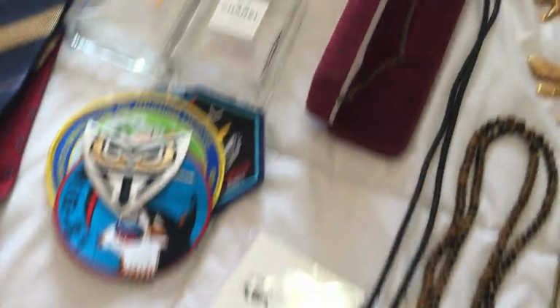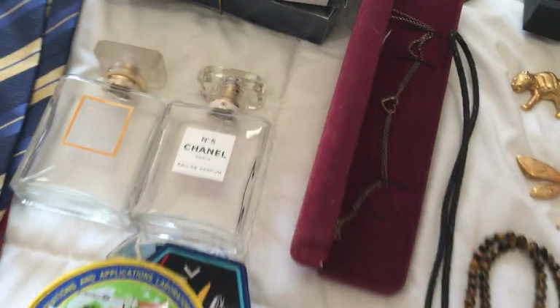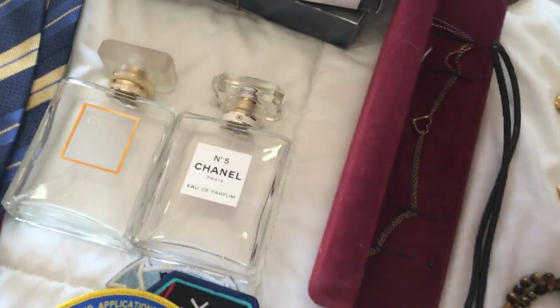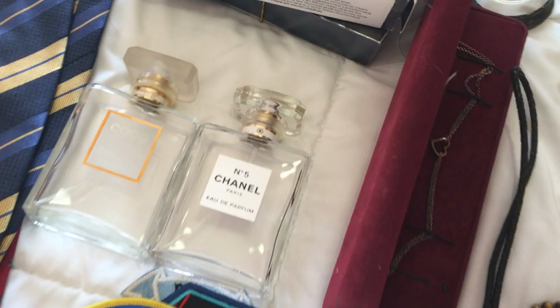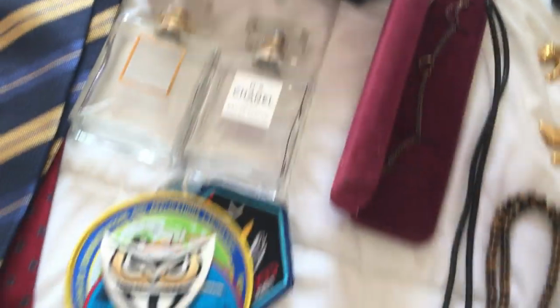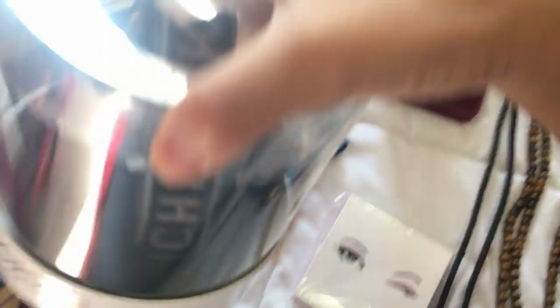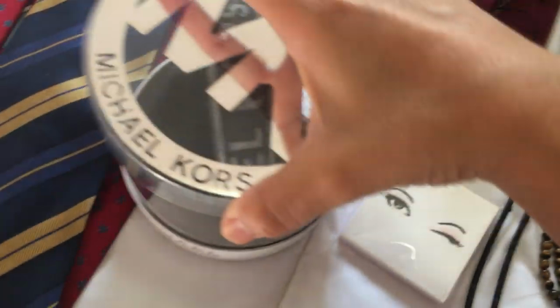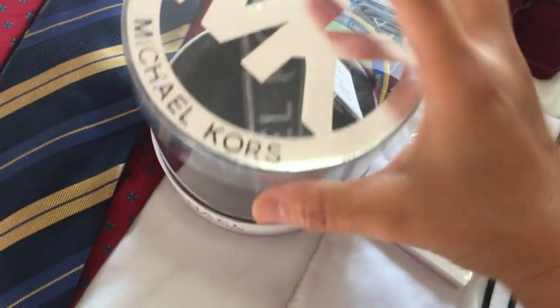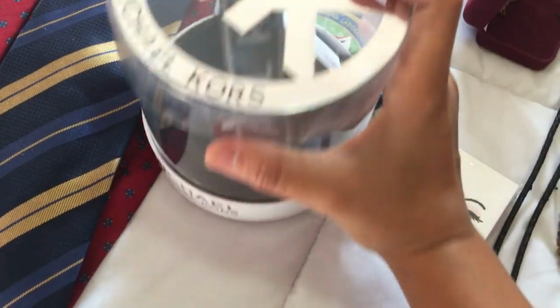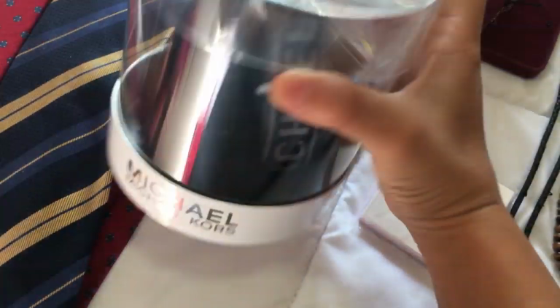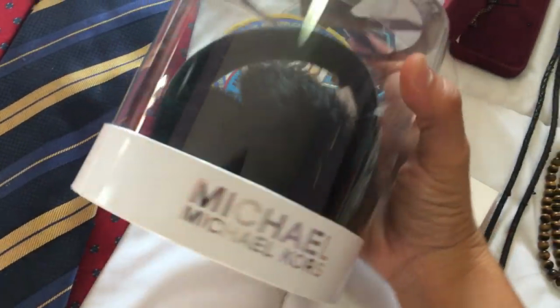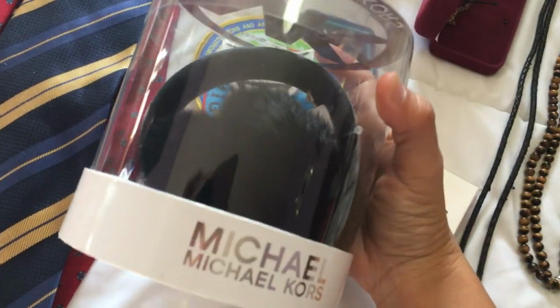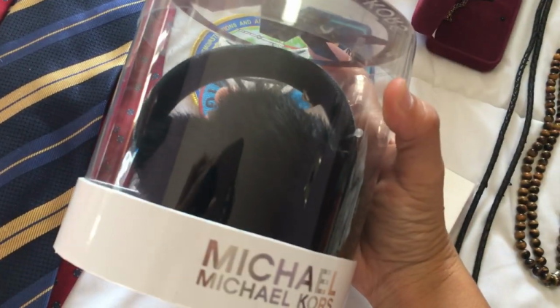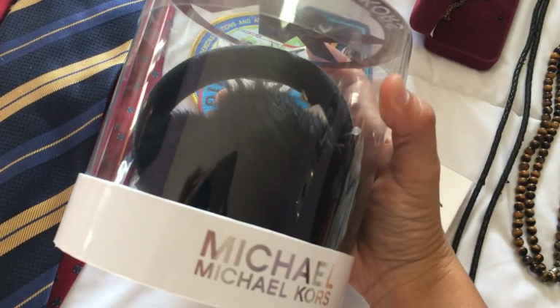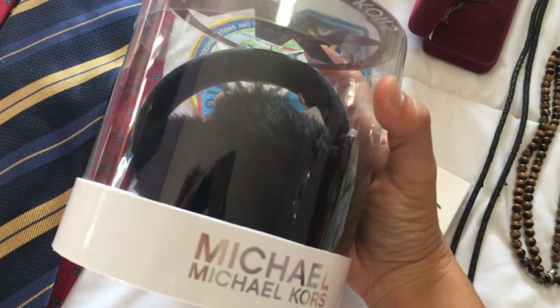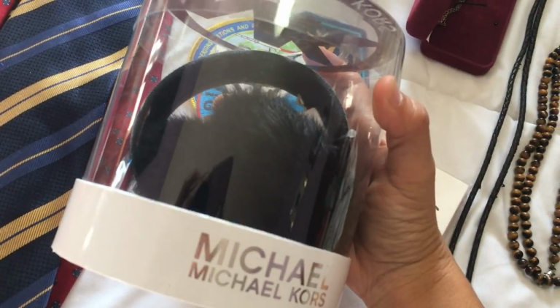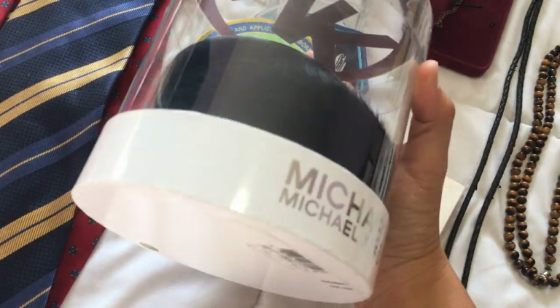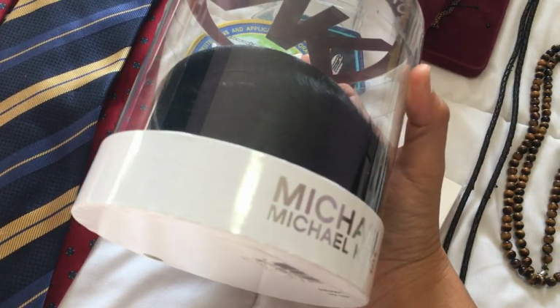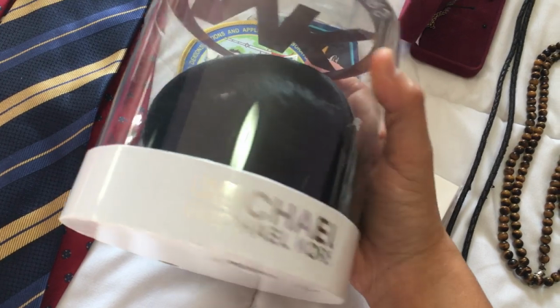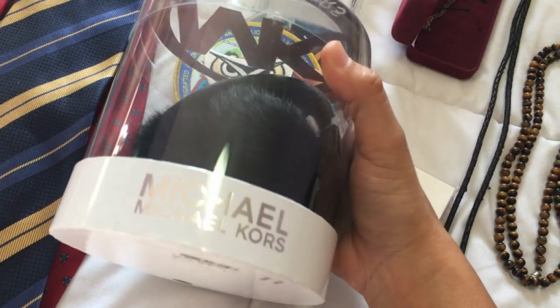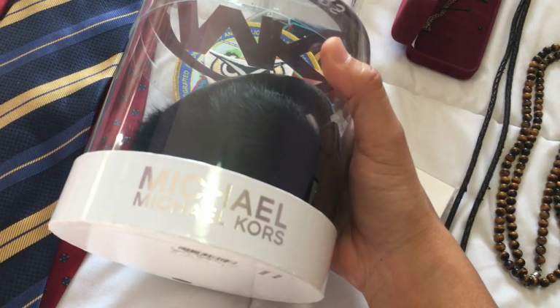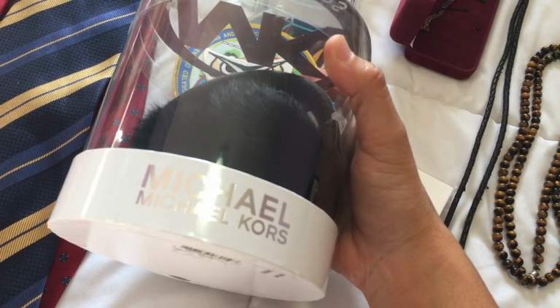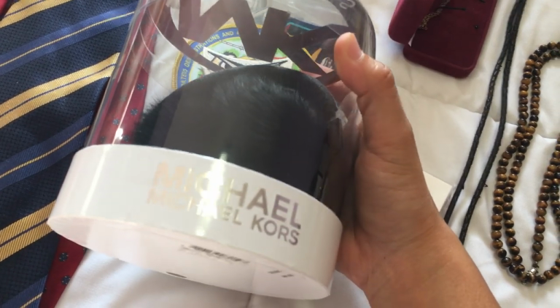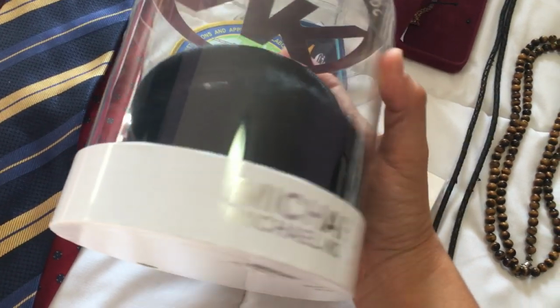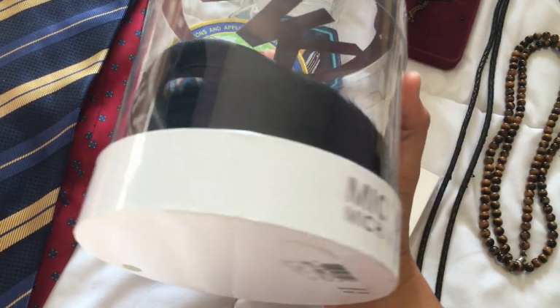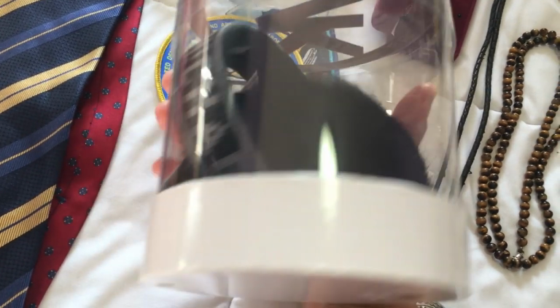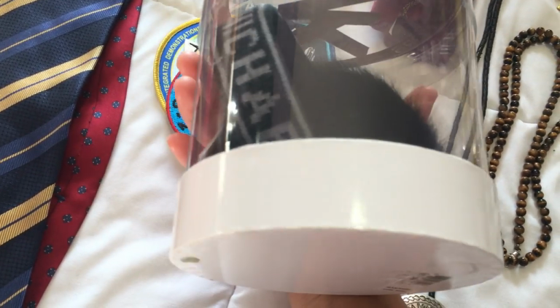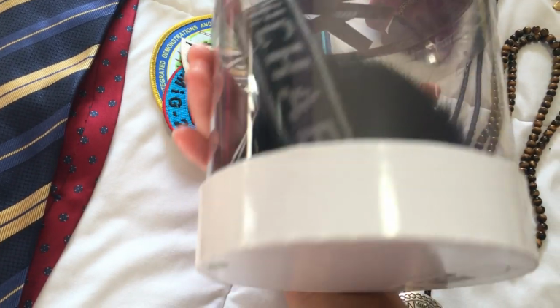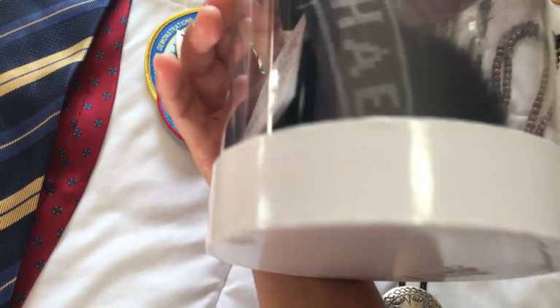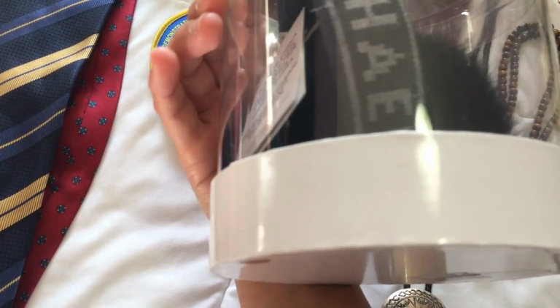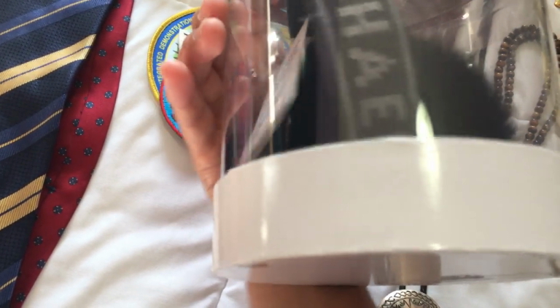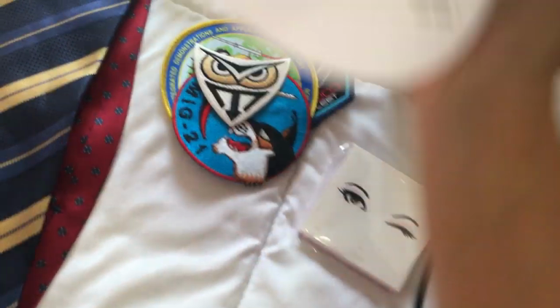Moving on, I got these Michael Kors earmuffs. I got this at a yard sale for three dollars. I believe it has rabbit hair on it and it's still new with tags.